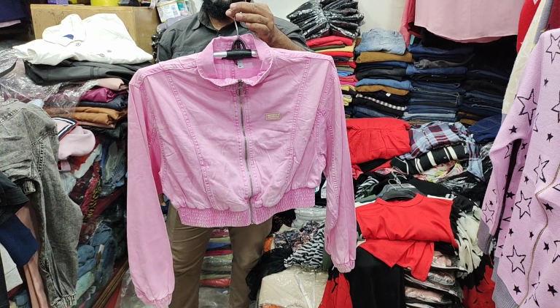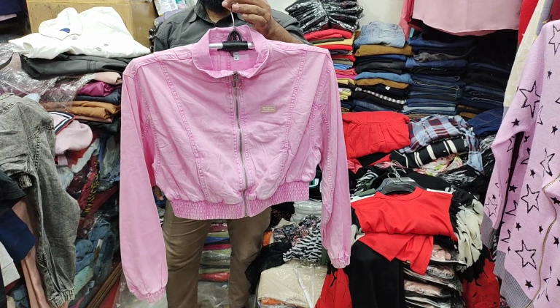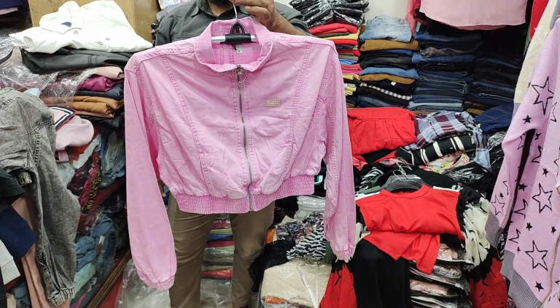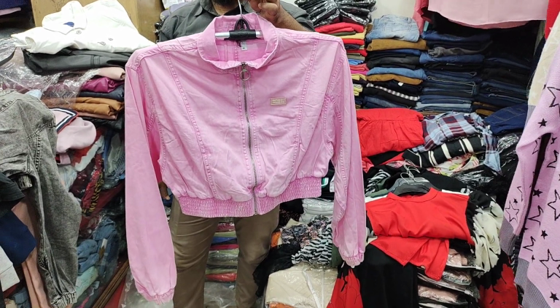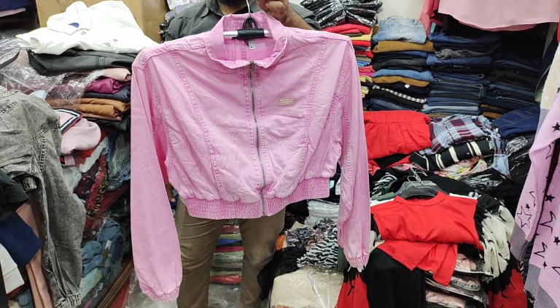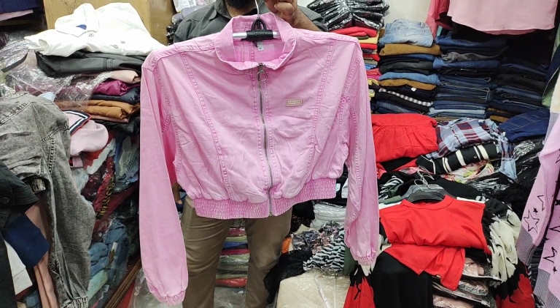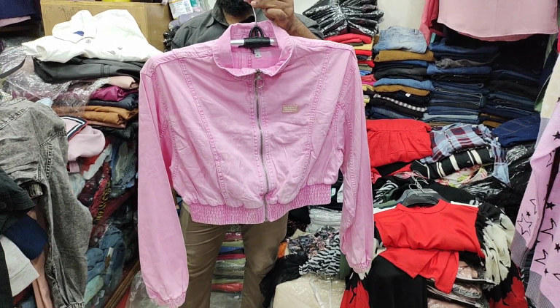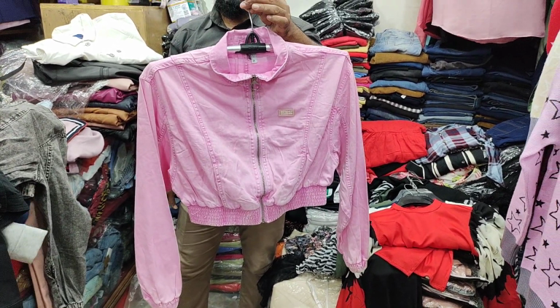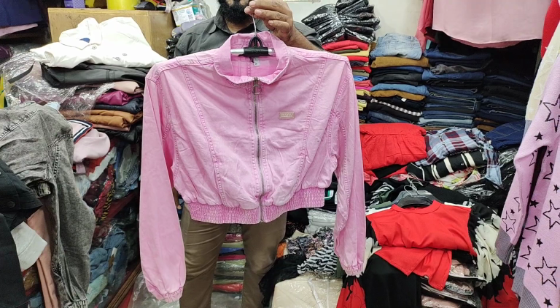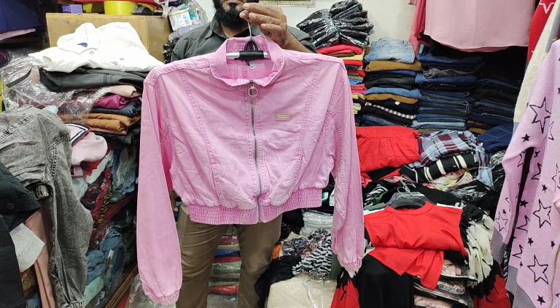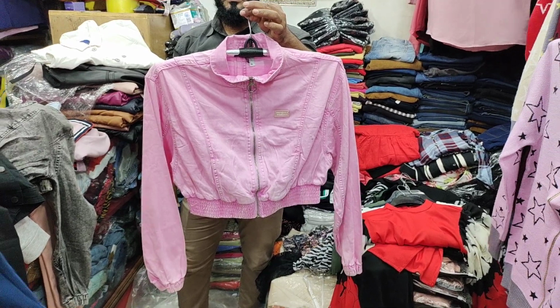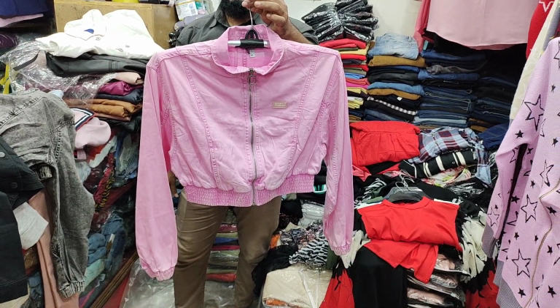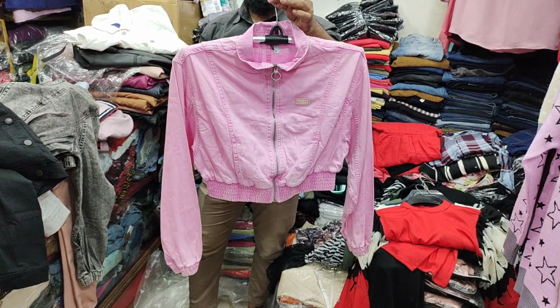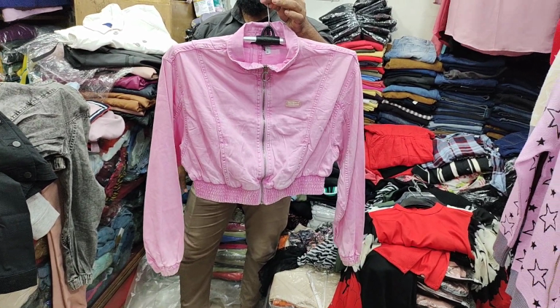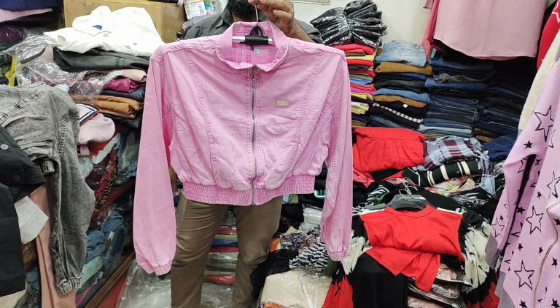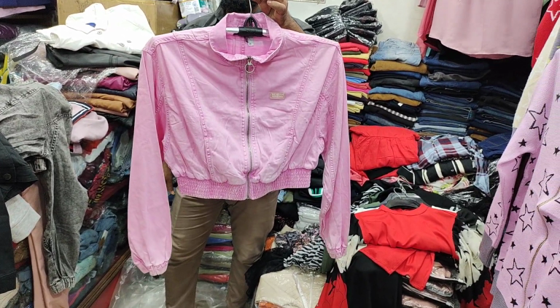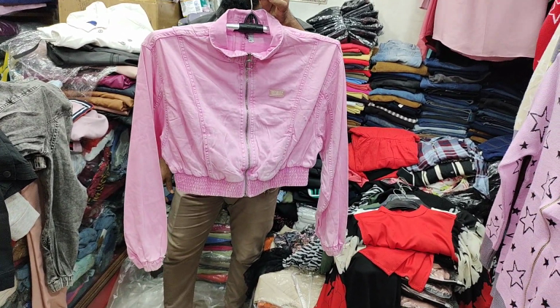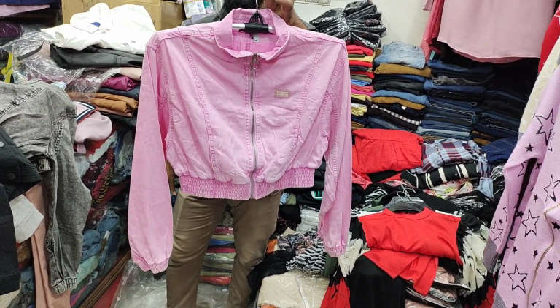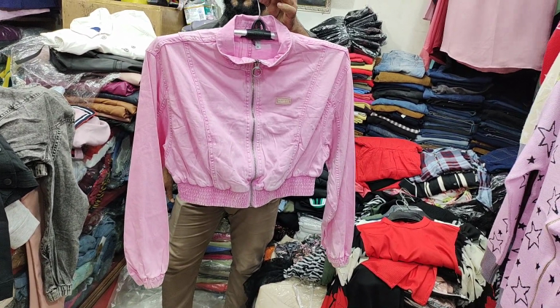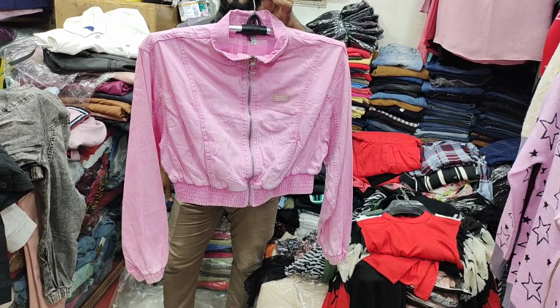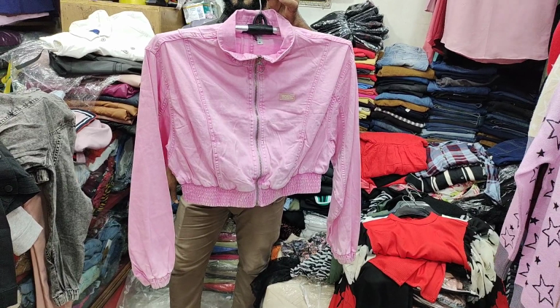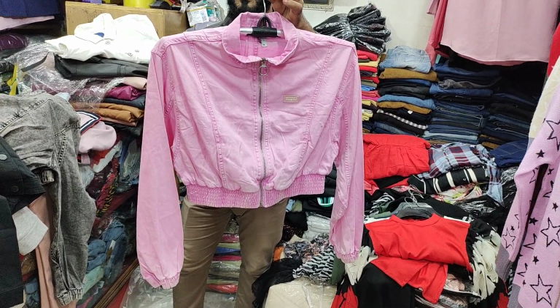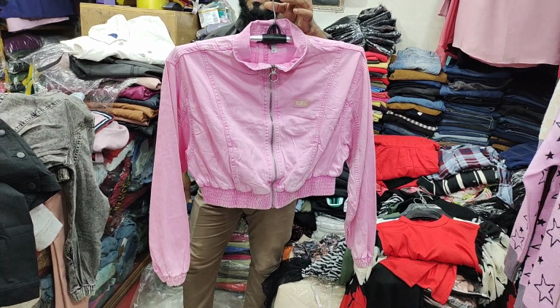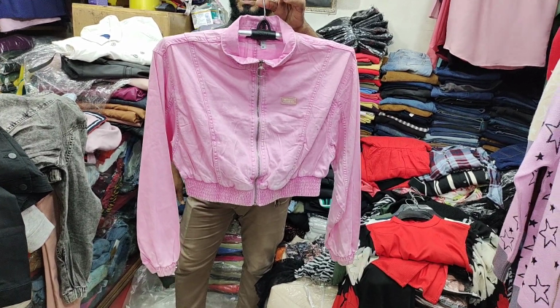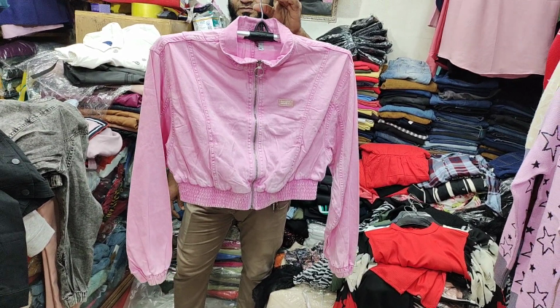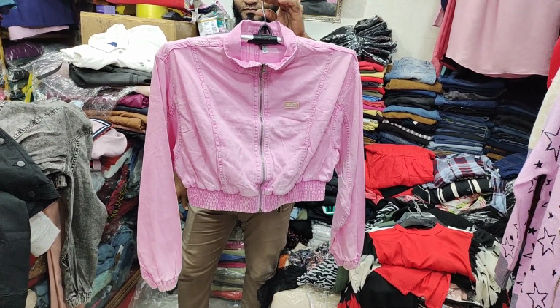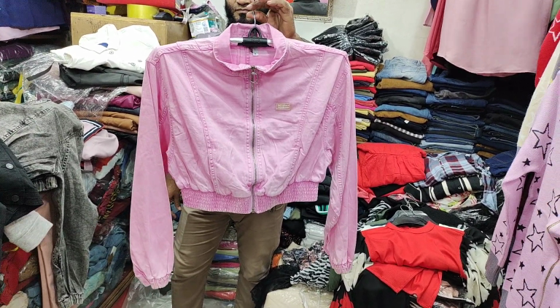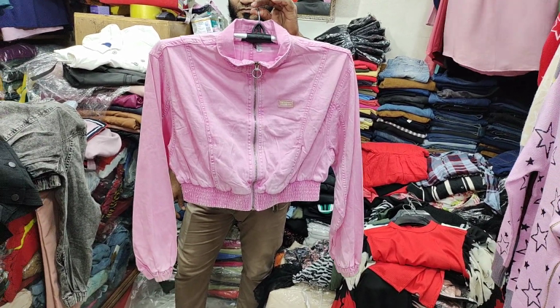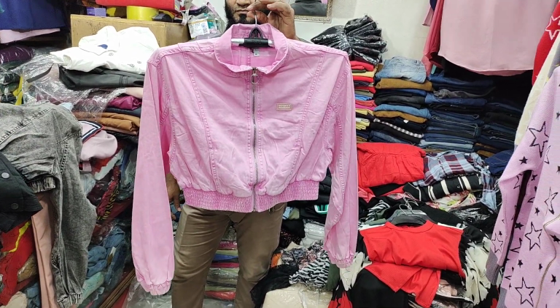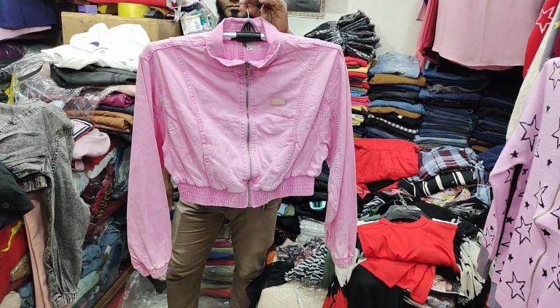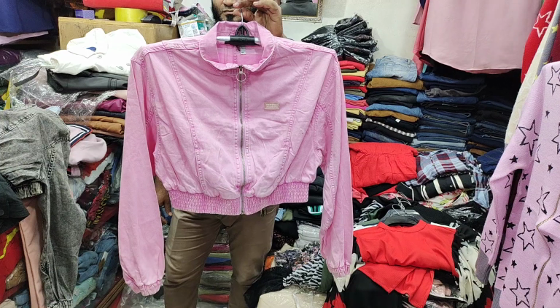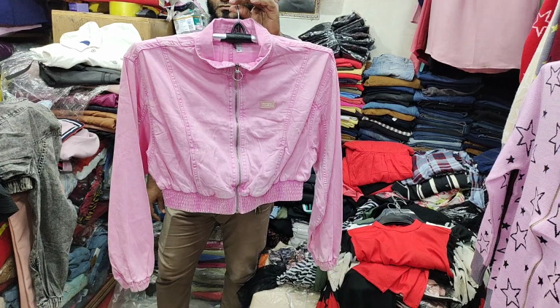As-salamu alaykum friends, welcome to Mamata Garment. Friends, we have a ladies crop jacket. We have crop tops. We have a very good designer.